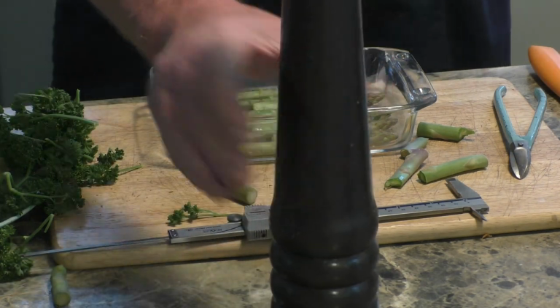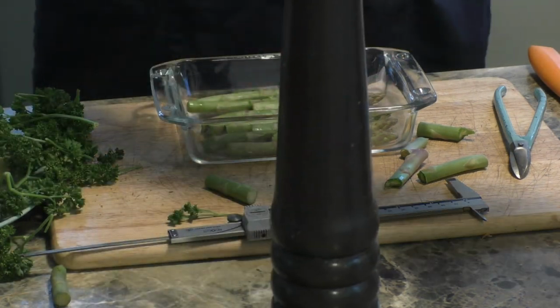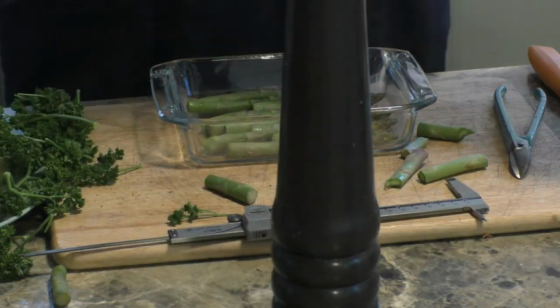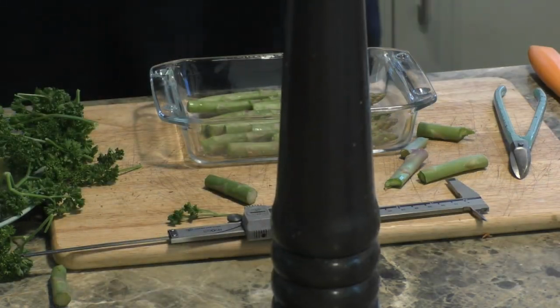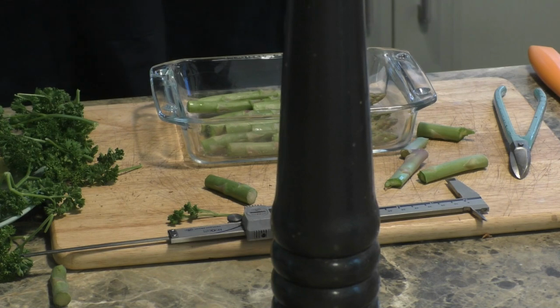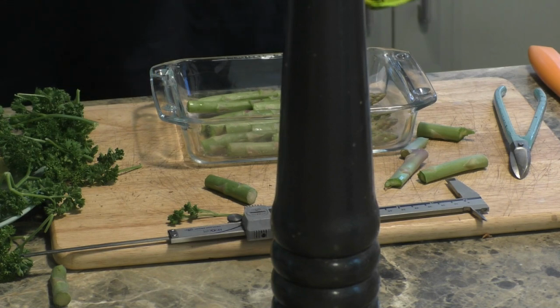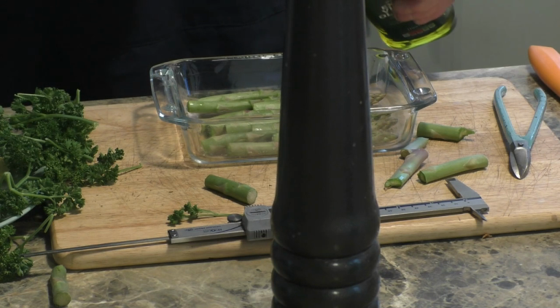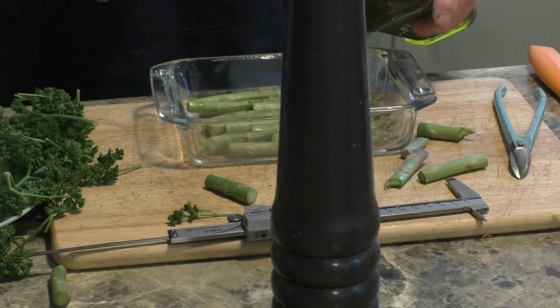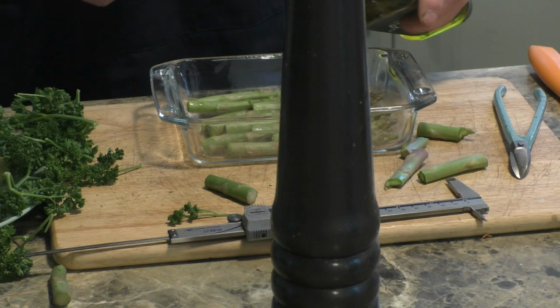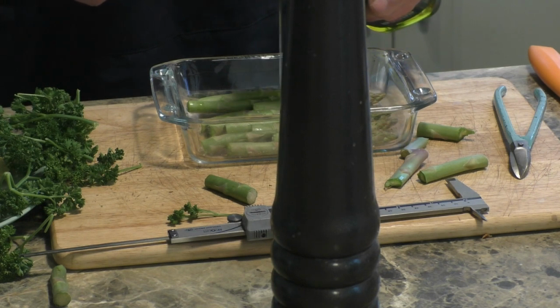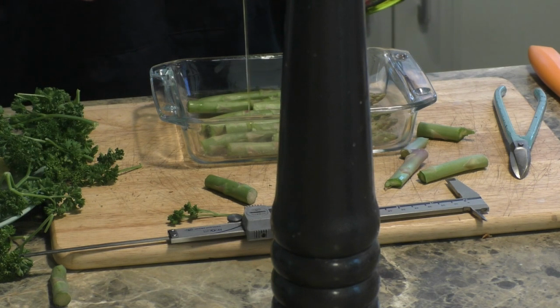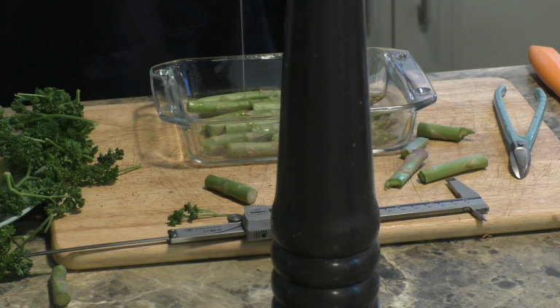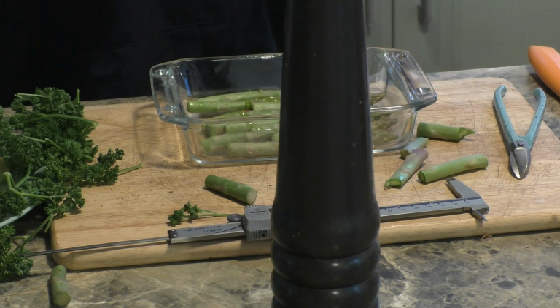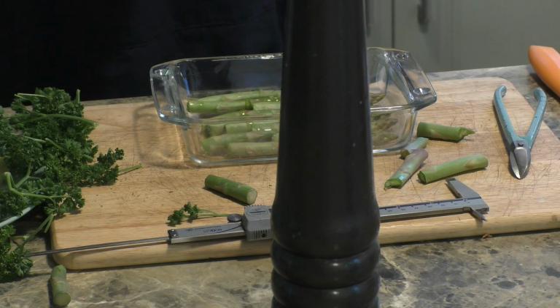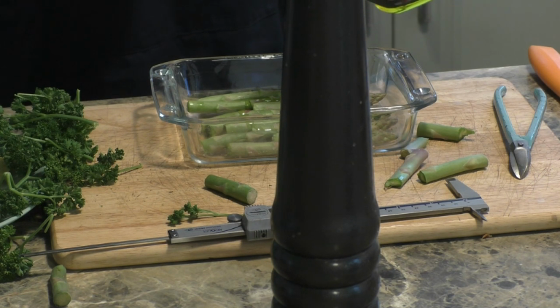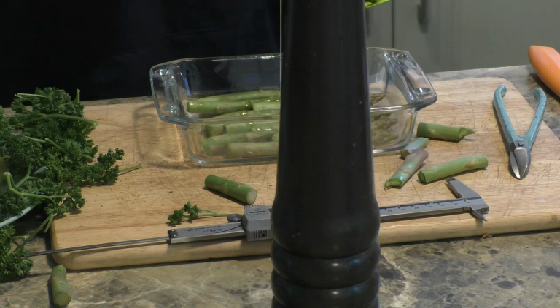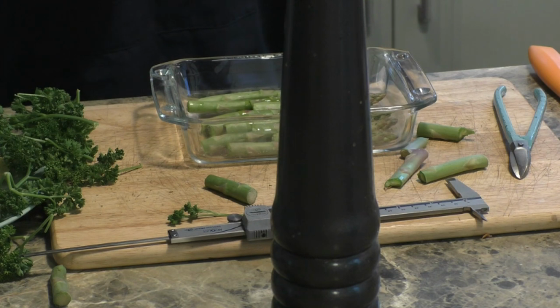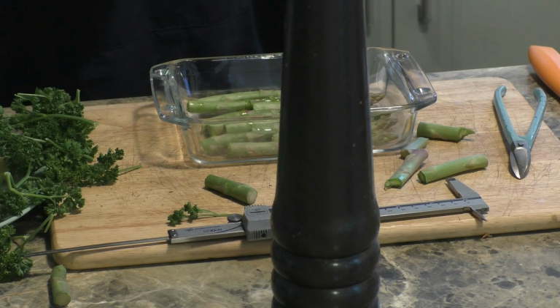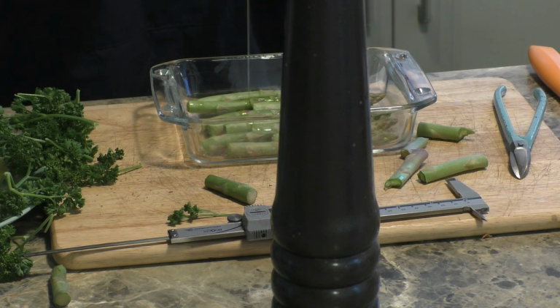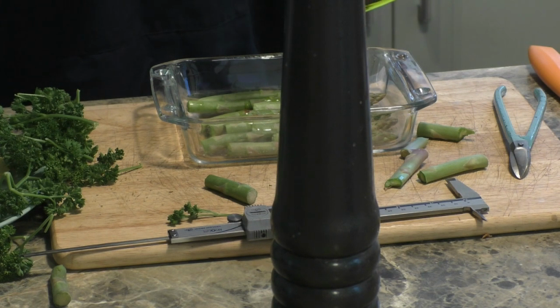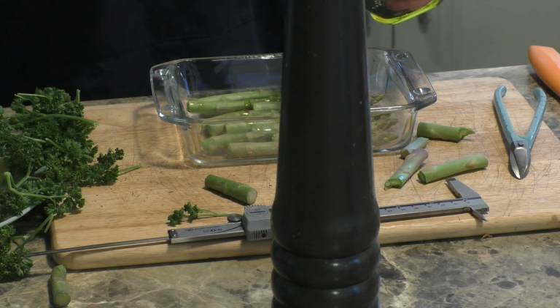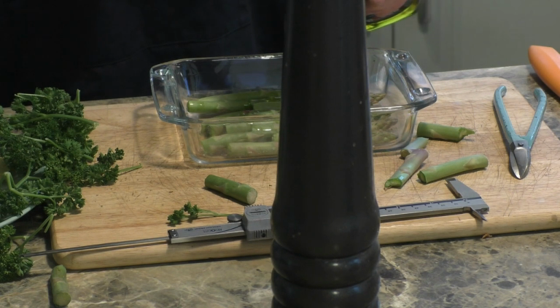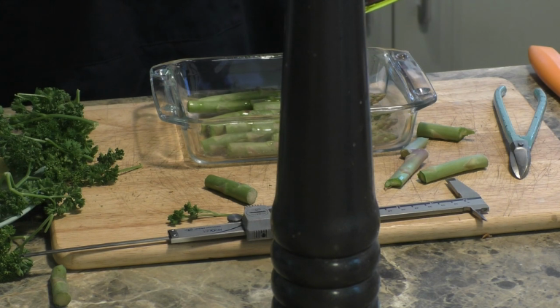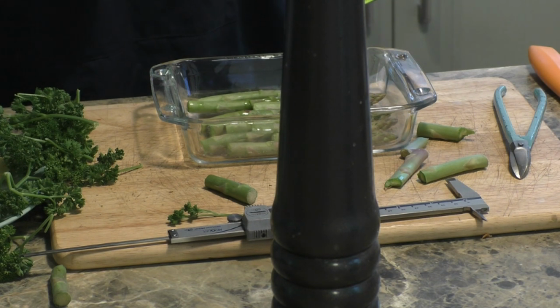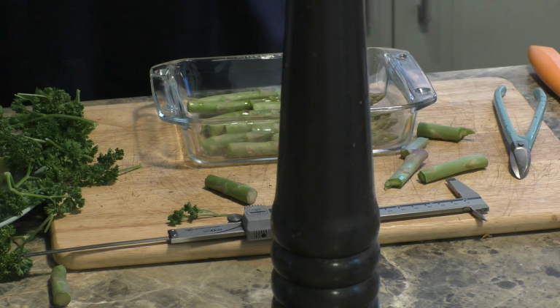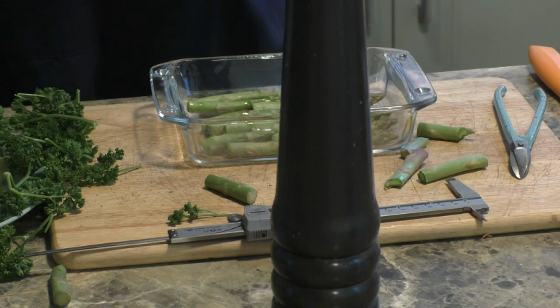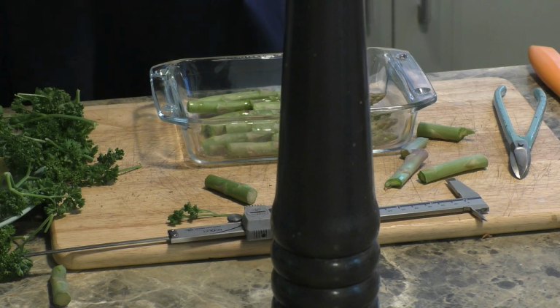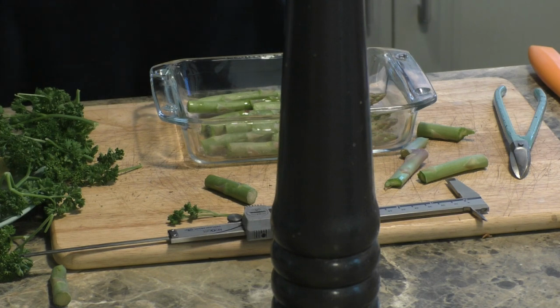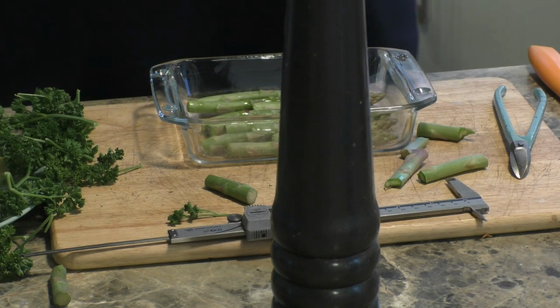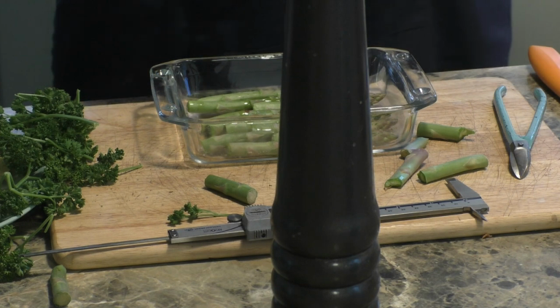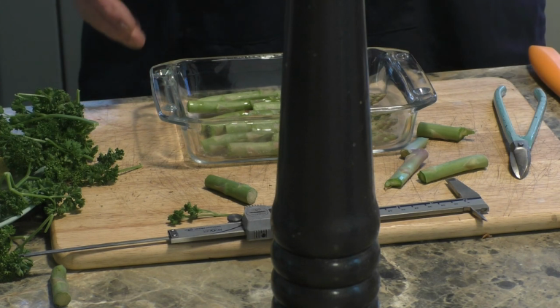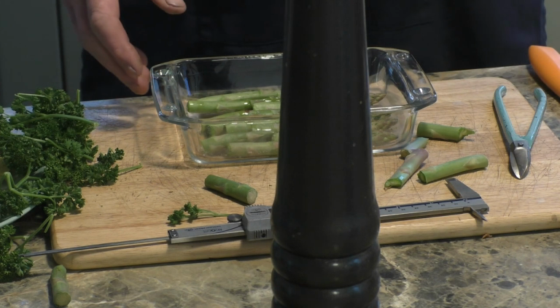A little bit of olive oil. You need to get the microwave for probably four minutes — certainly no more than four and a half. We'll put that on one side.